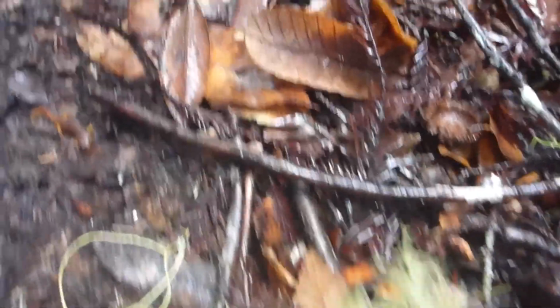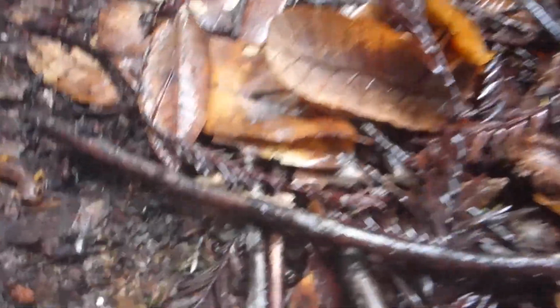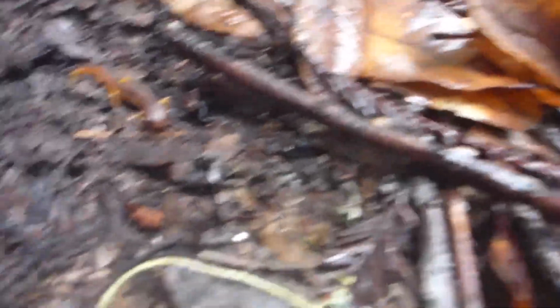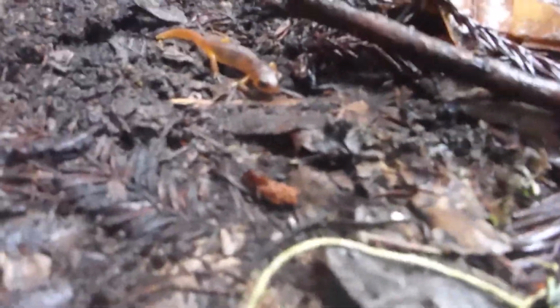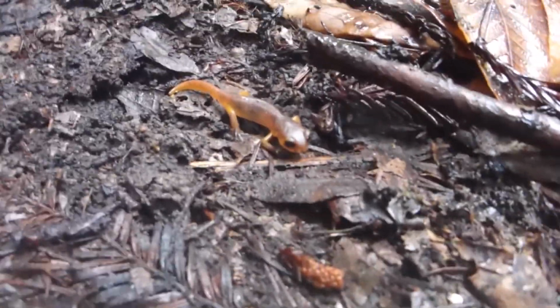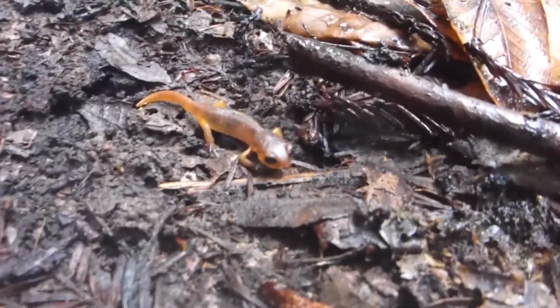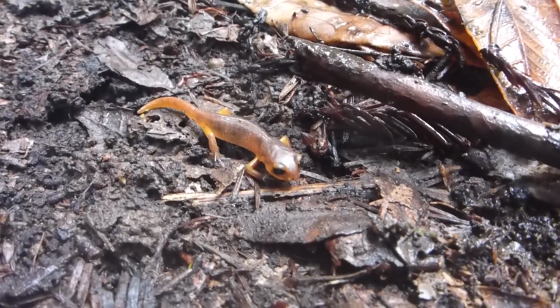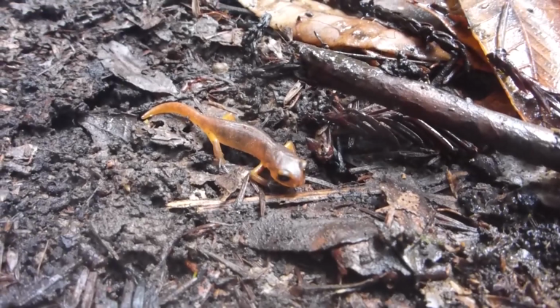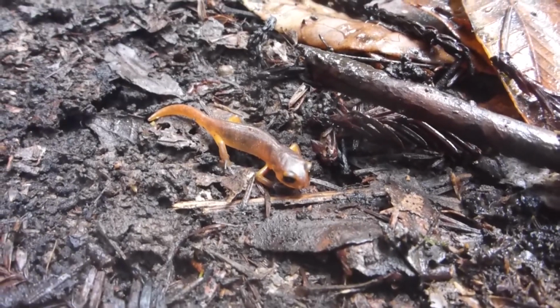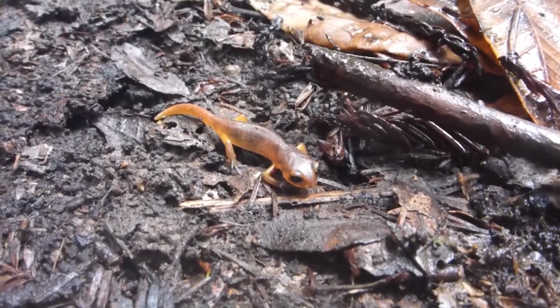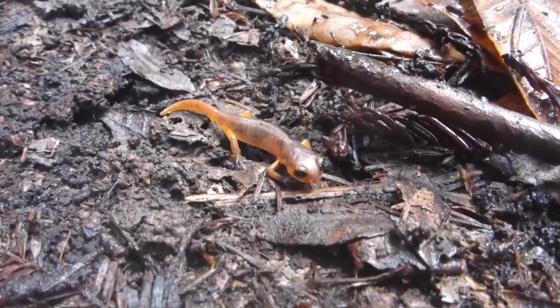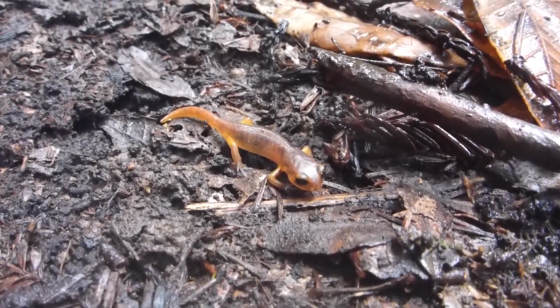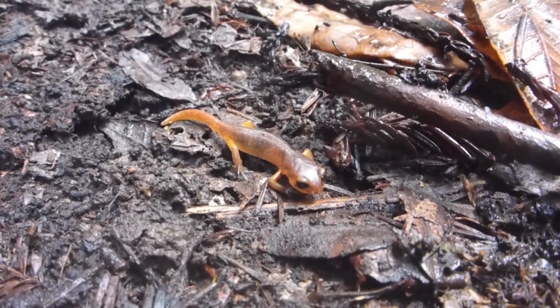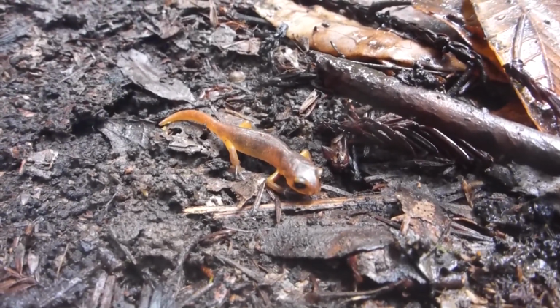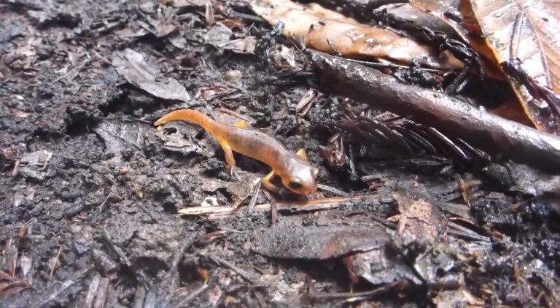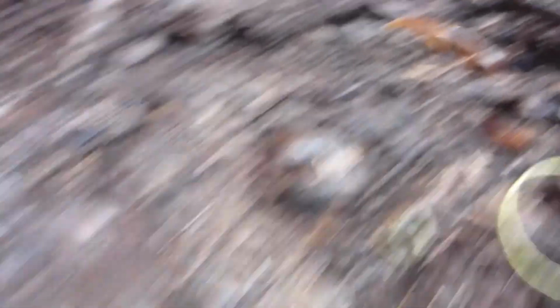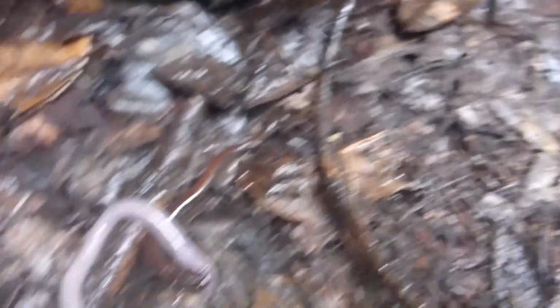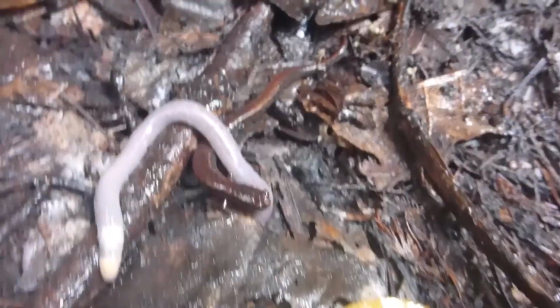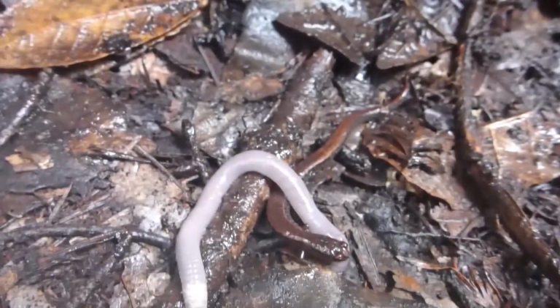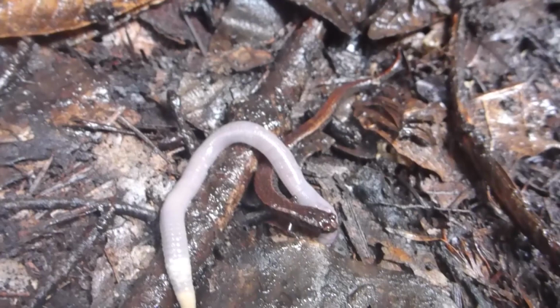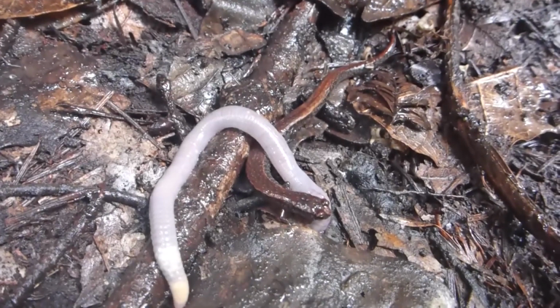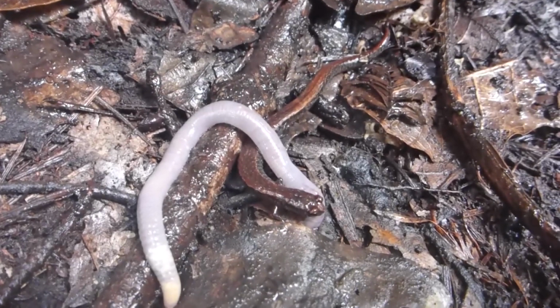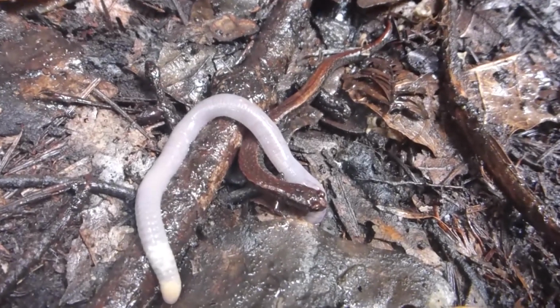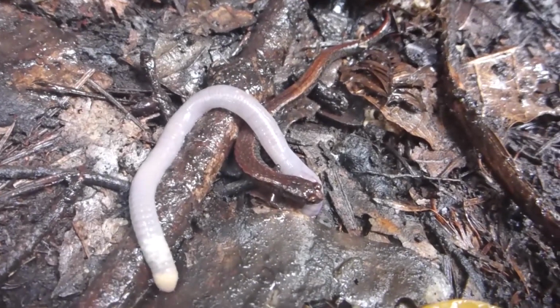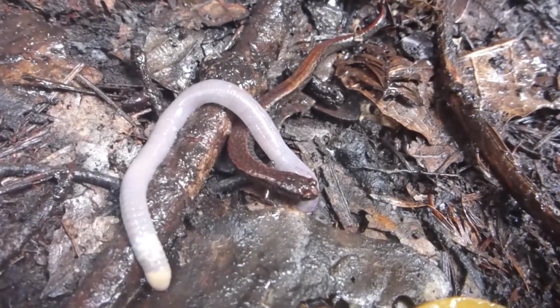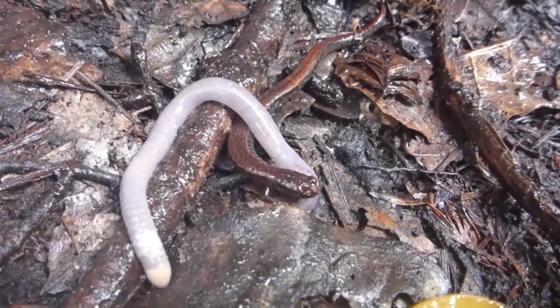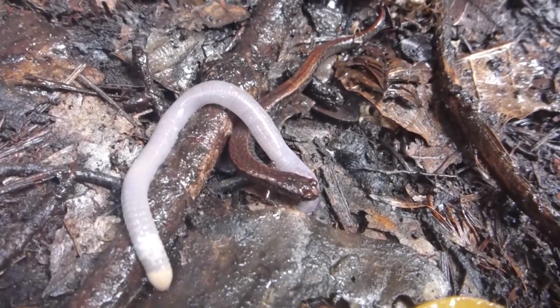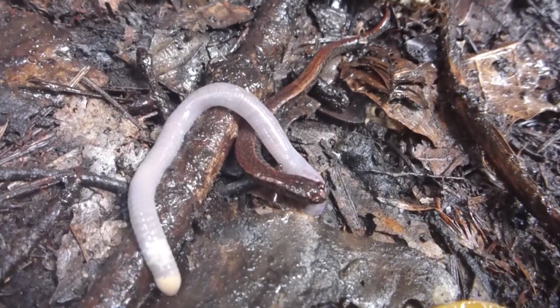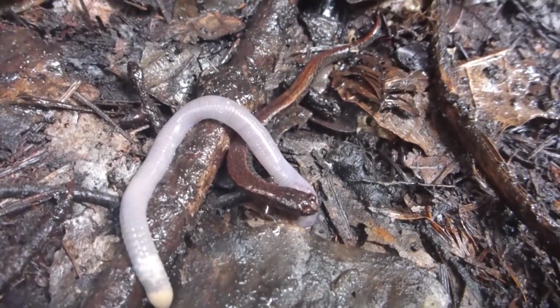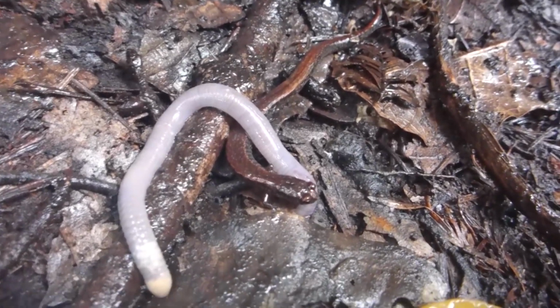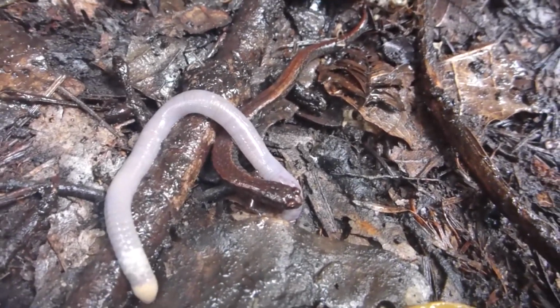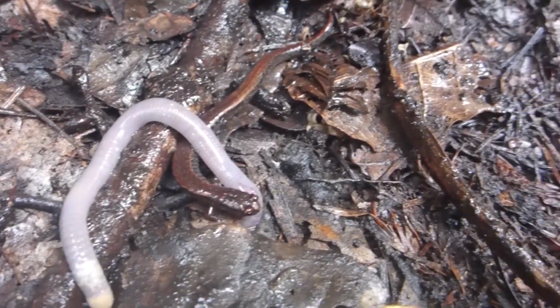Ensatina? Why is it so orange? There's a big slender salamander too. Look — it's a productive log!